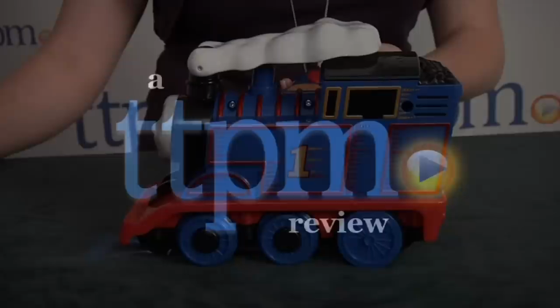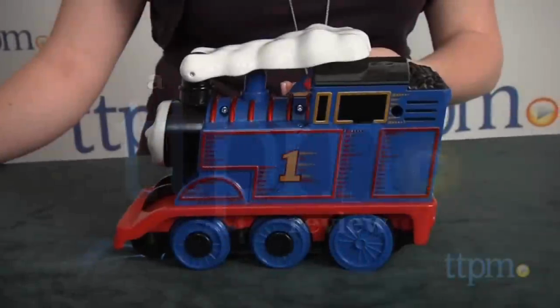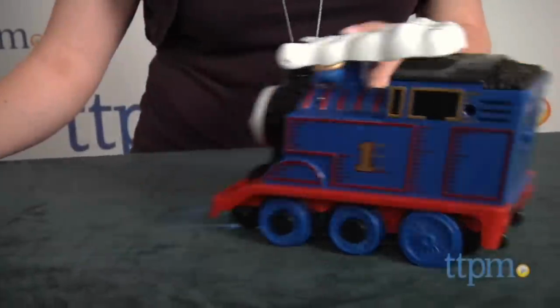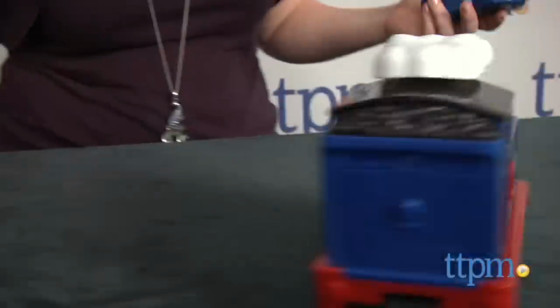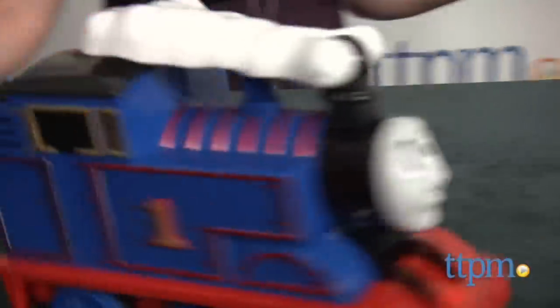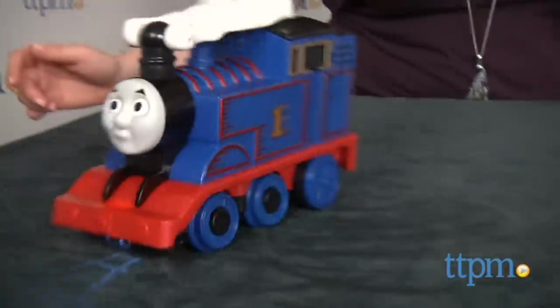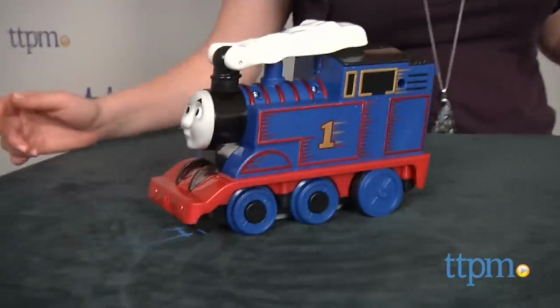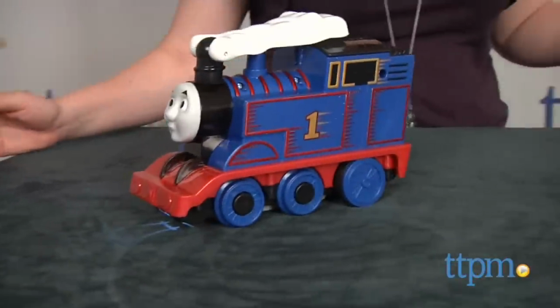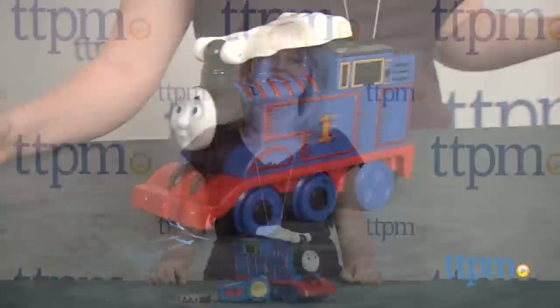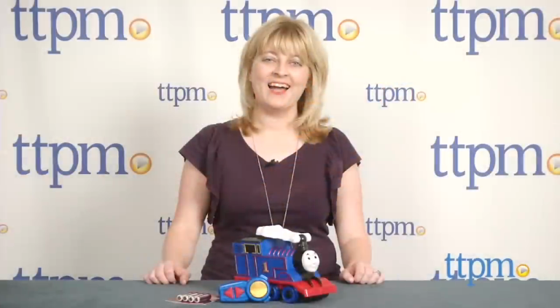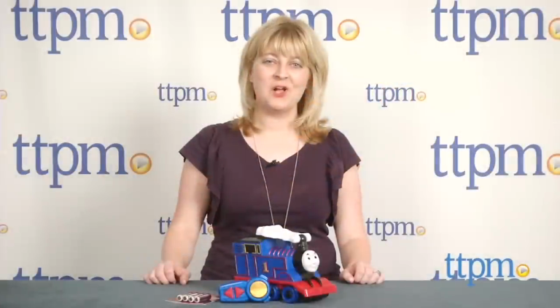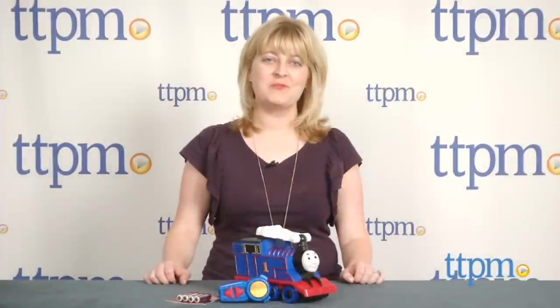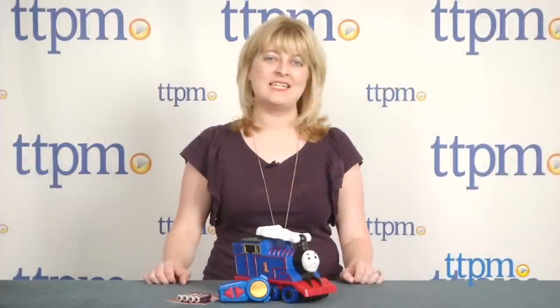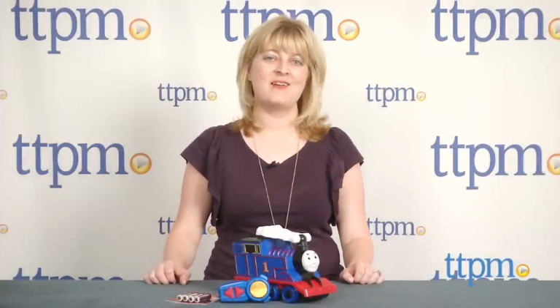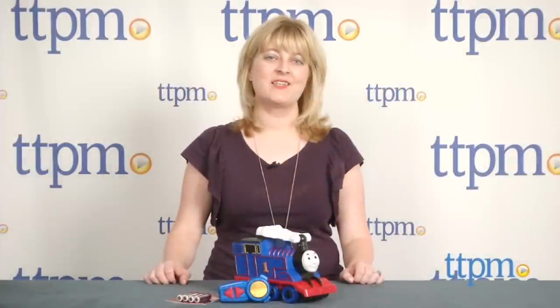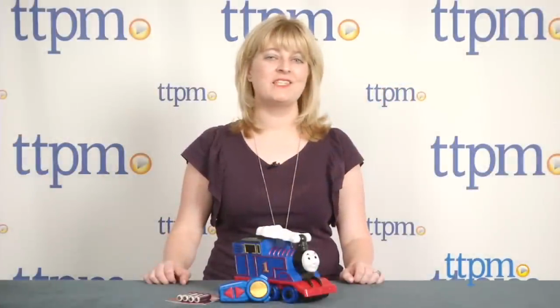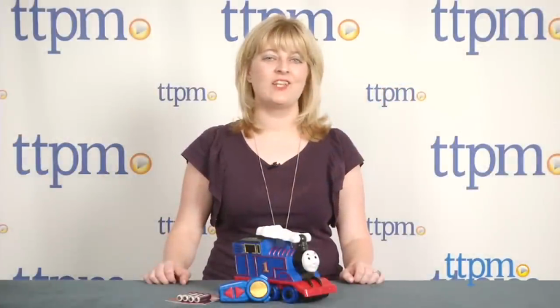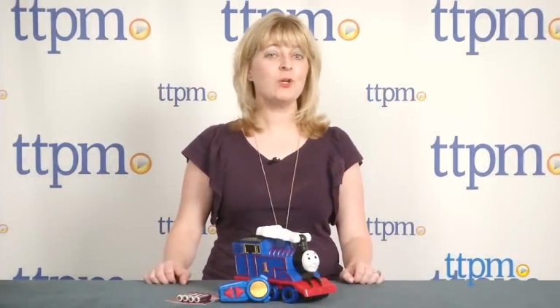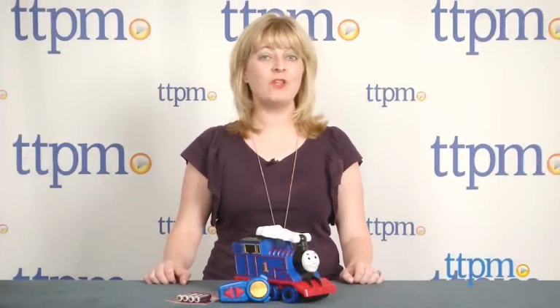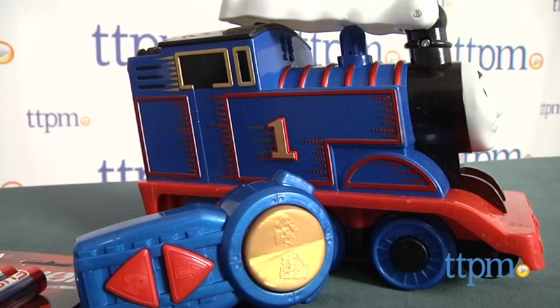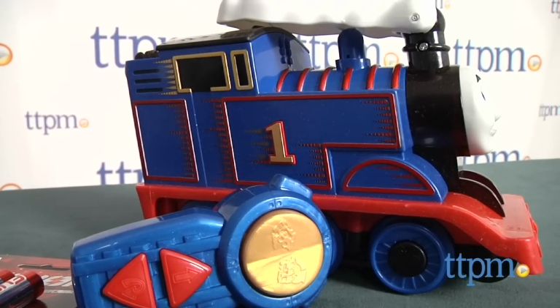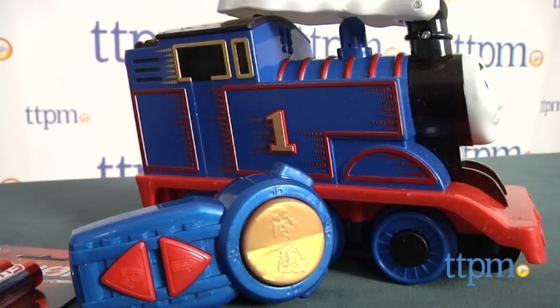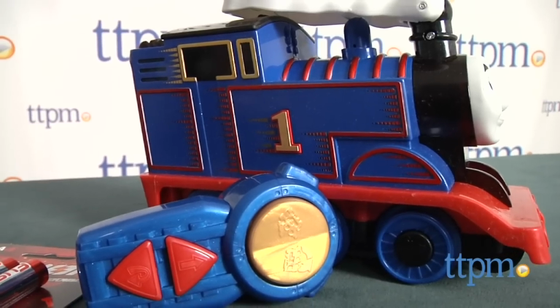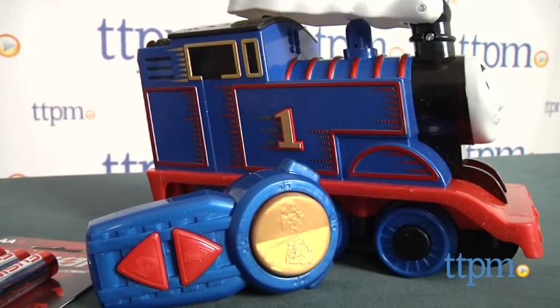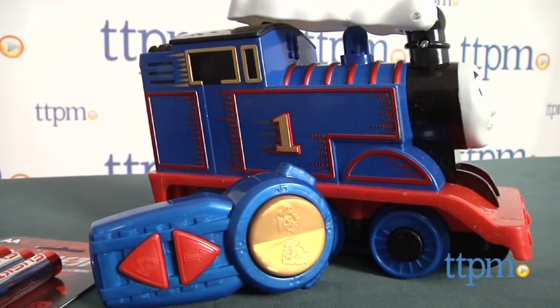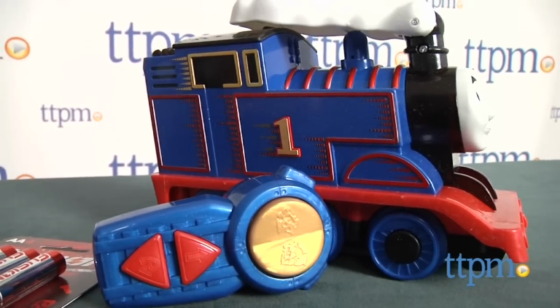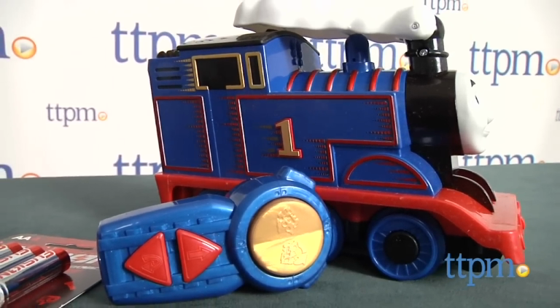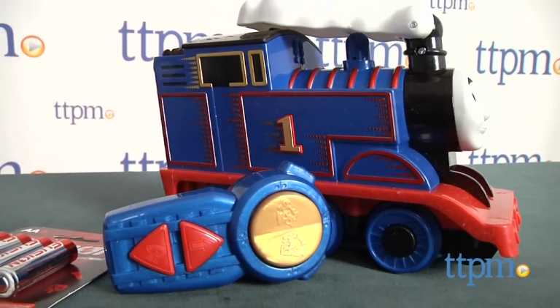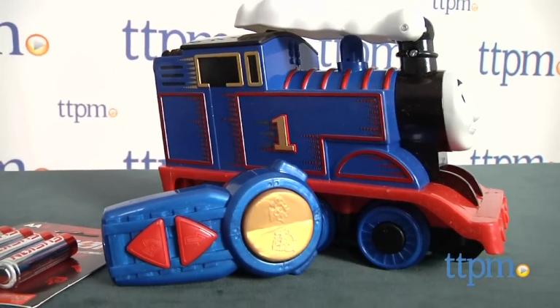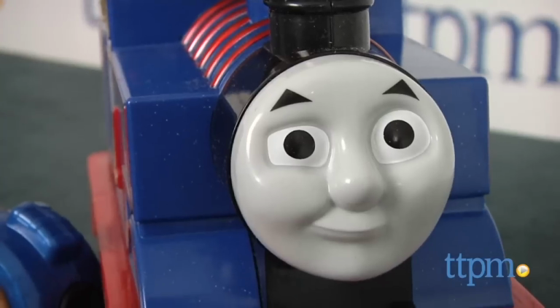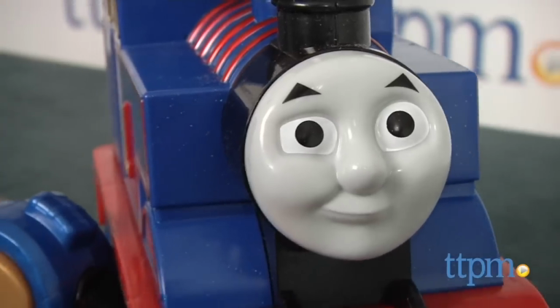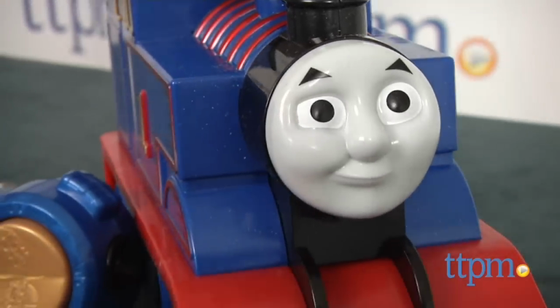I bet you've never seen a train do this before. Hi, I'm Laurie from TTPM, here with Thomas and Friends Turbo Flip Thomas from Fisher-Price. Kids can now send Thomas chugging along like never before.